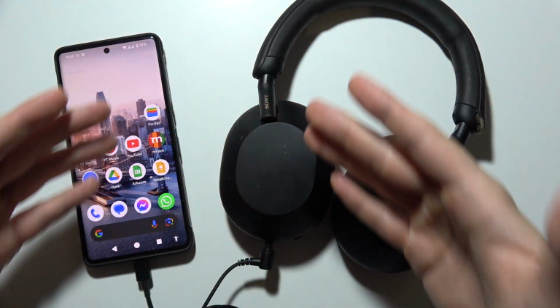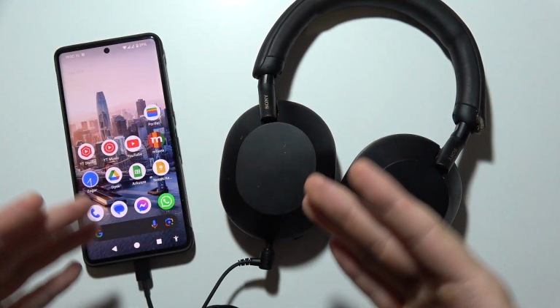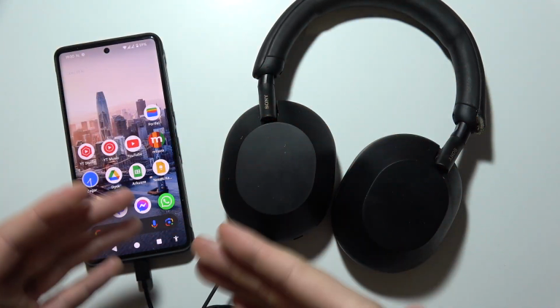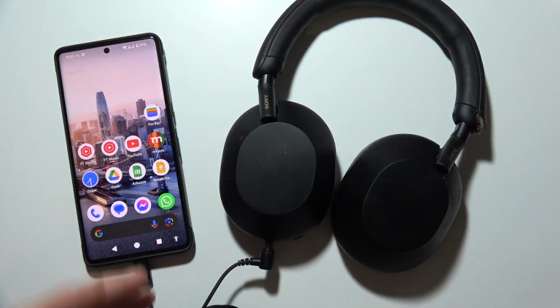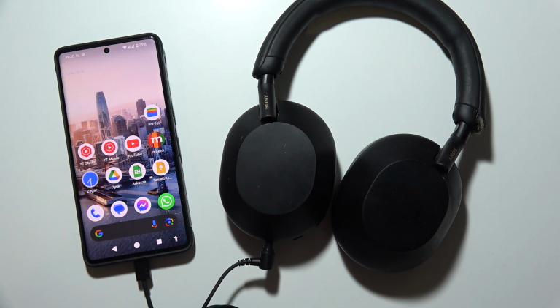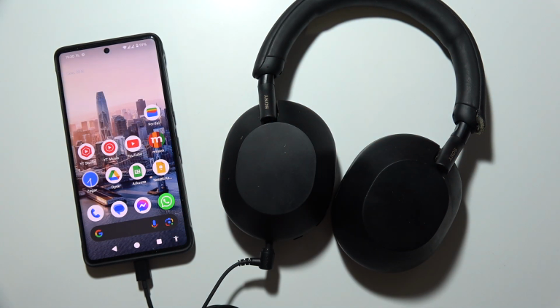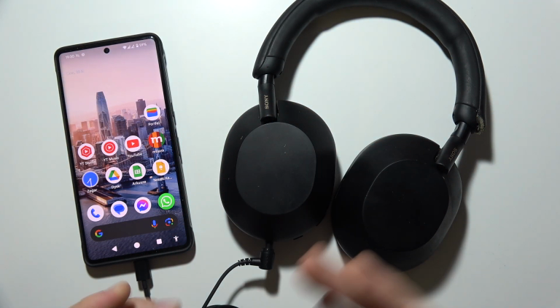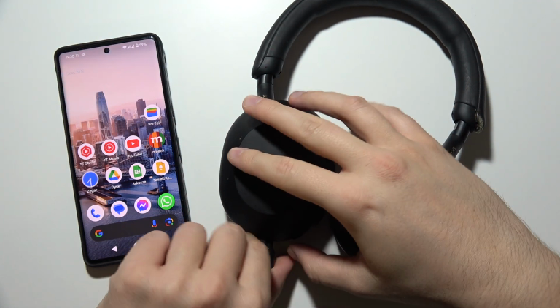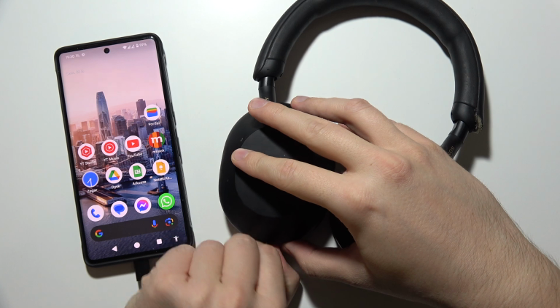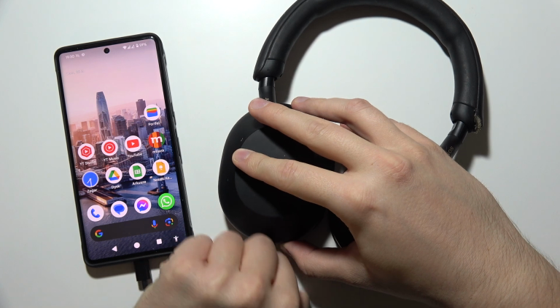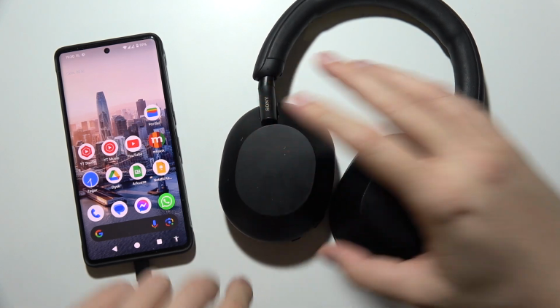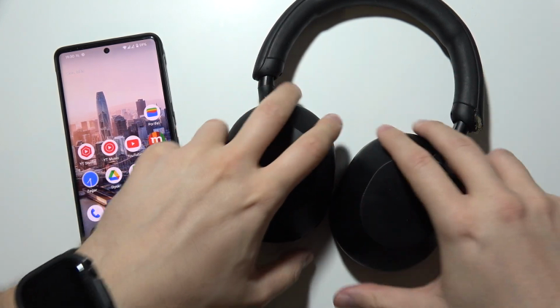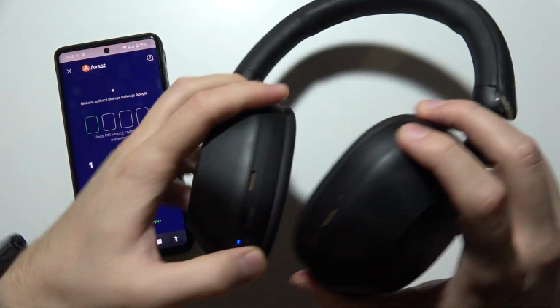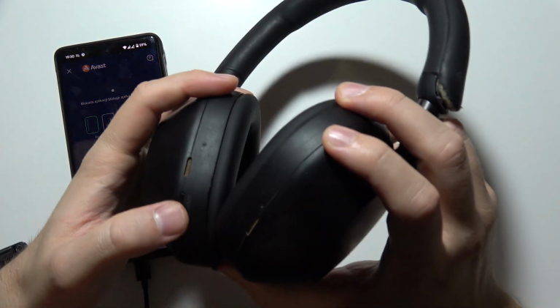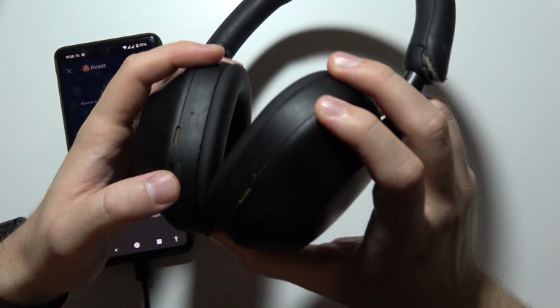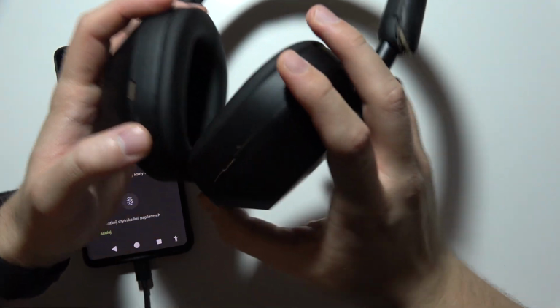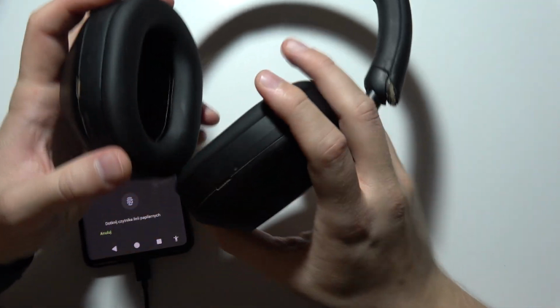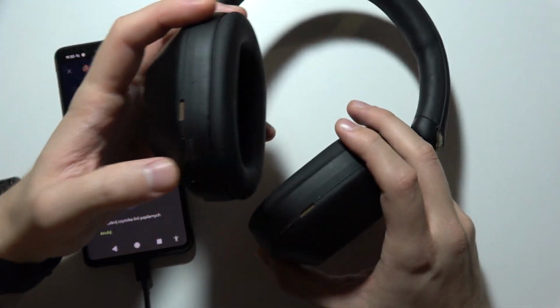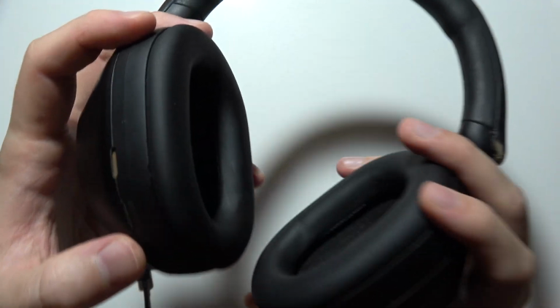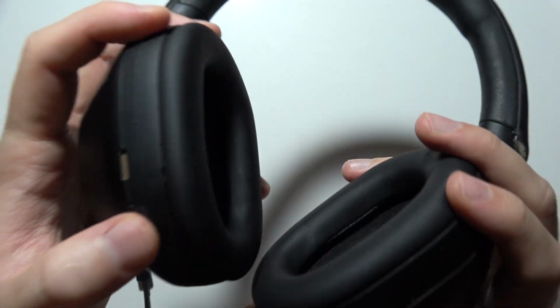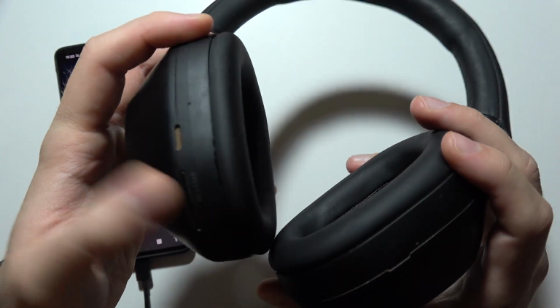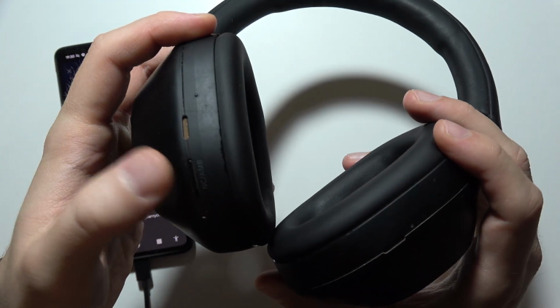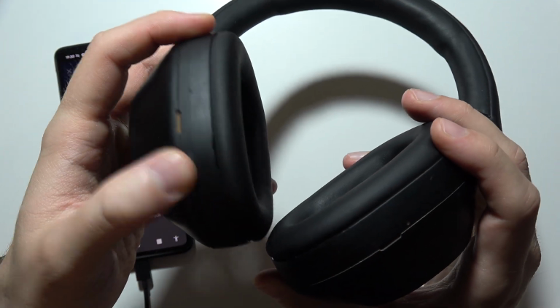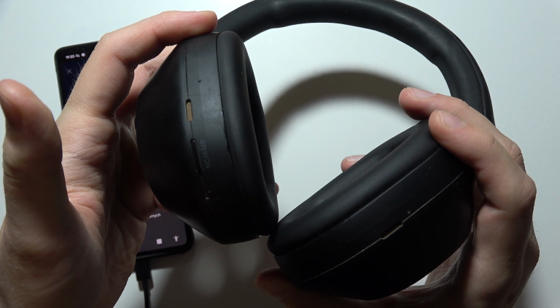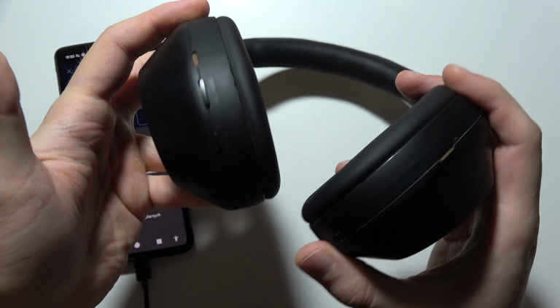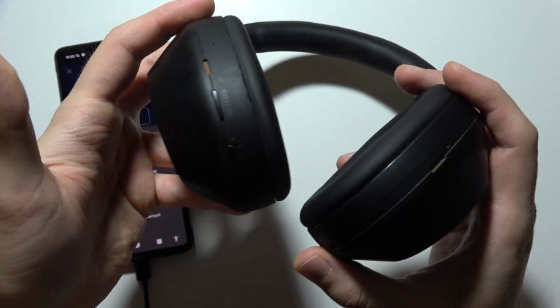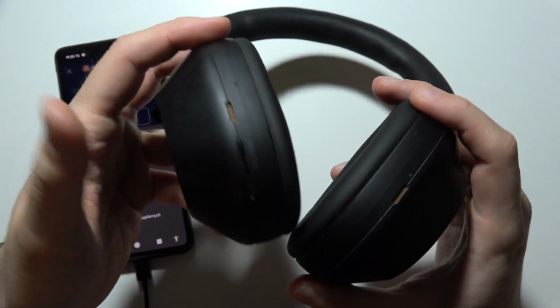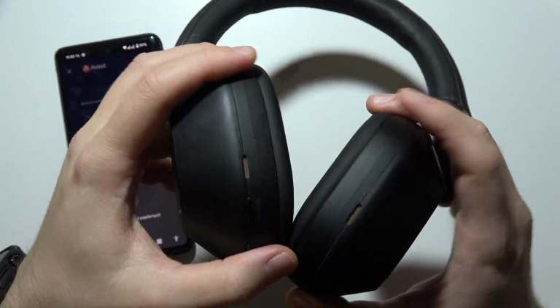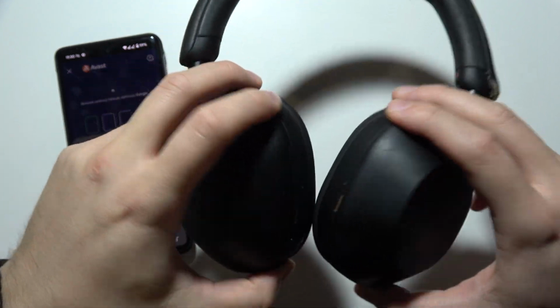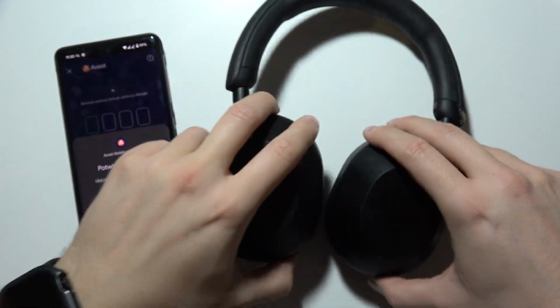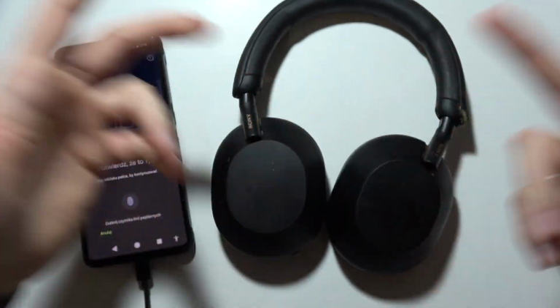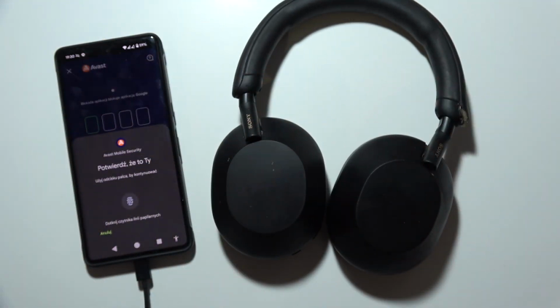Yes, you can actually switch between these modes. Now when I'm going to actually unplug this cable, it's actually not going to work anymore. Now there's no sound inside the headphones, so that will be all.